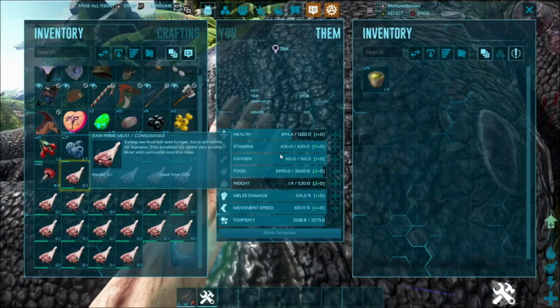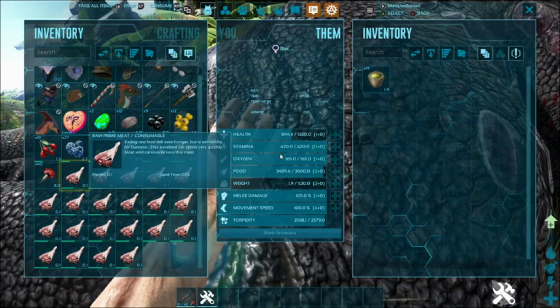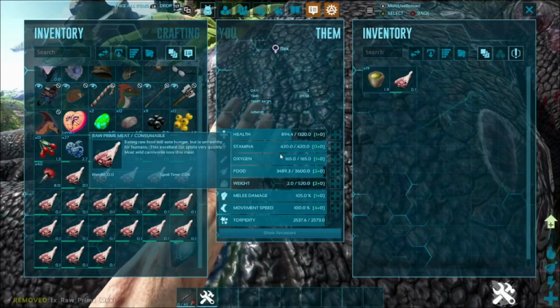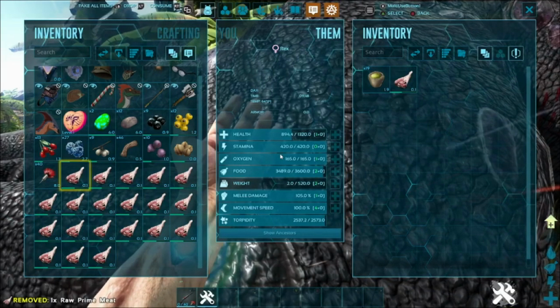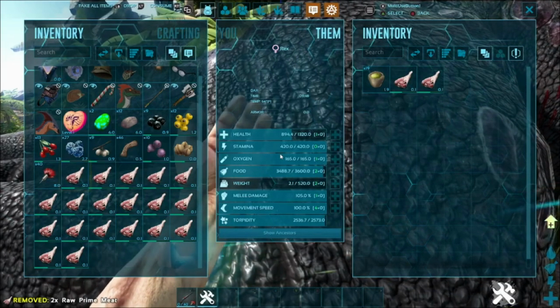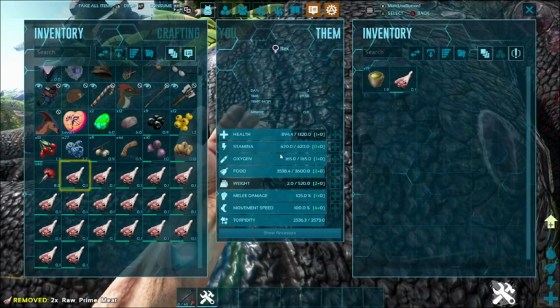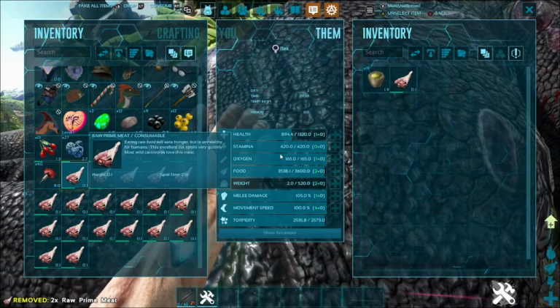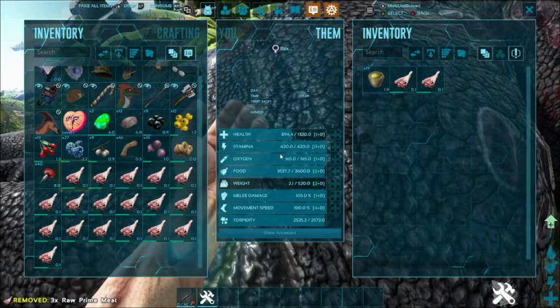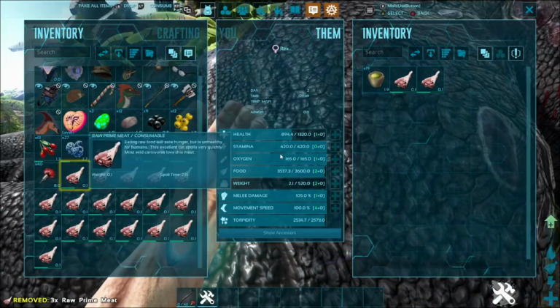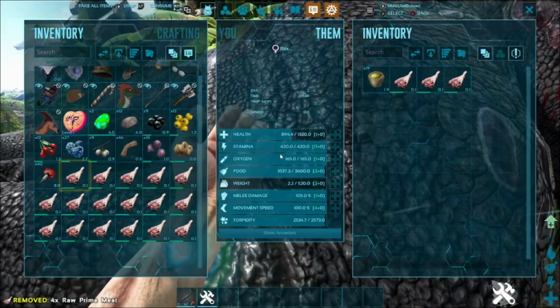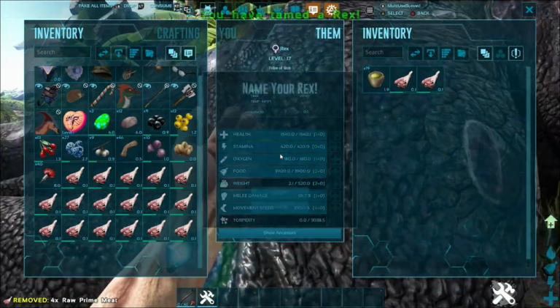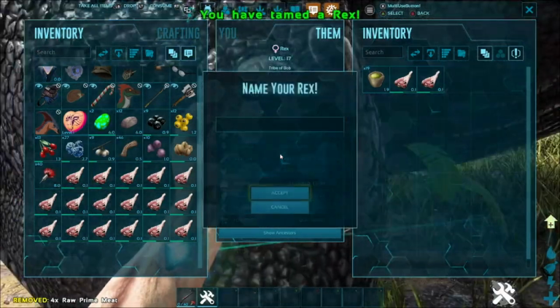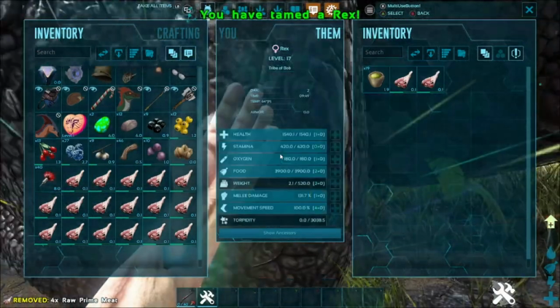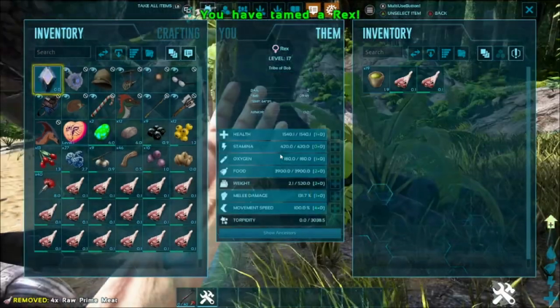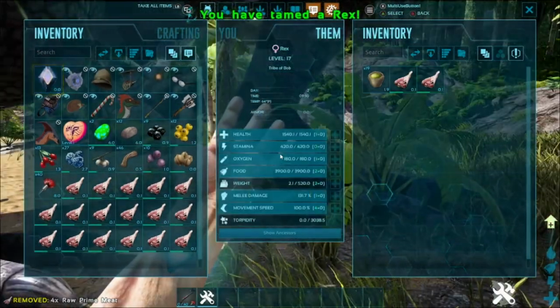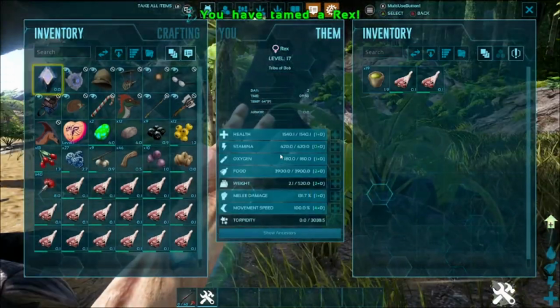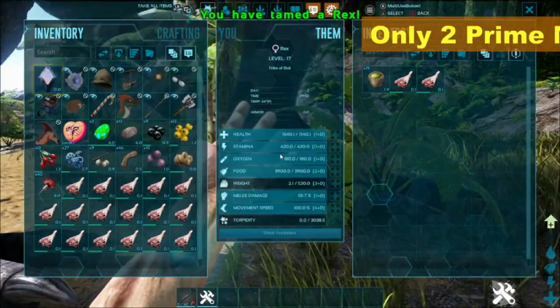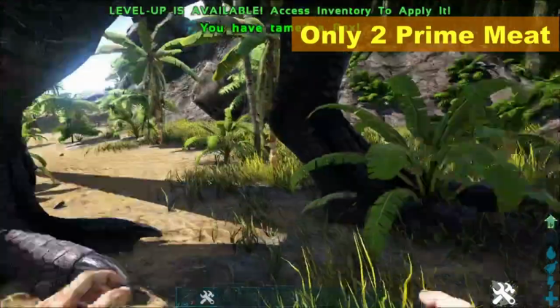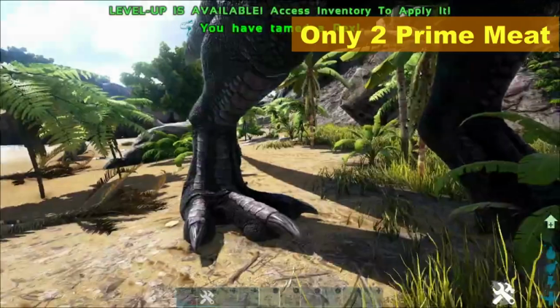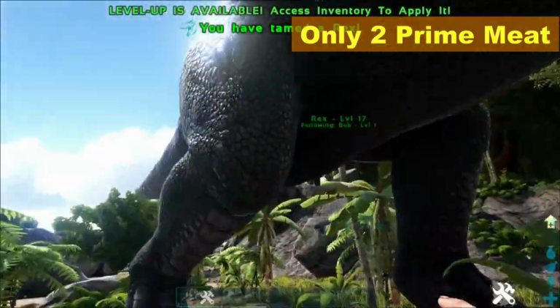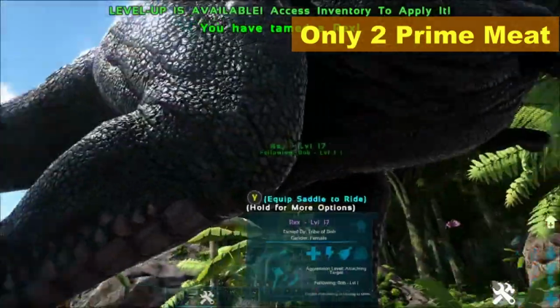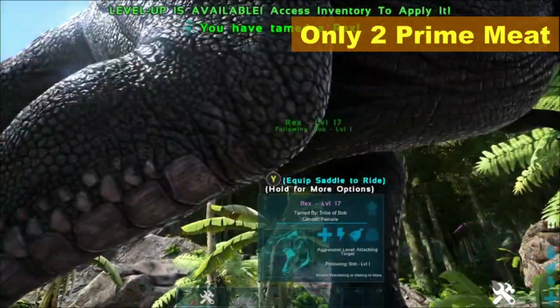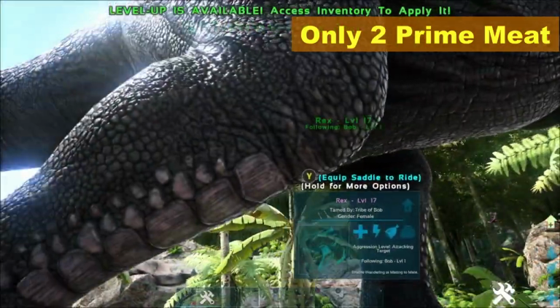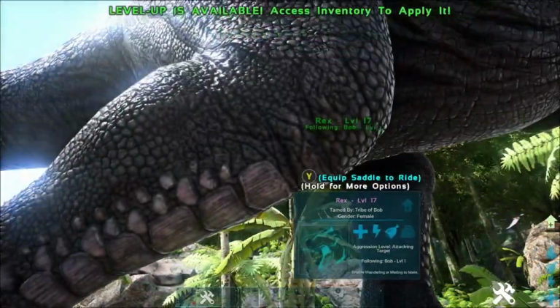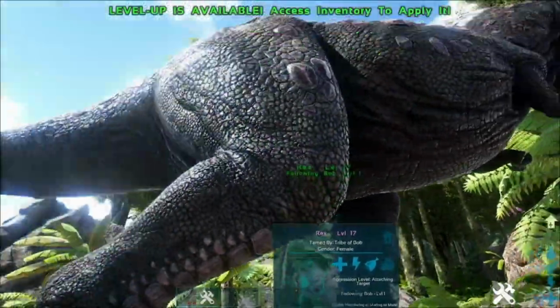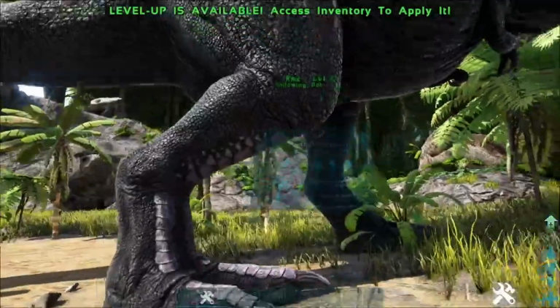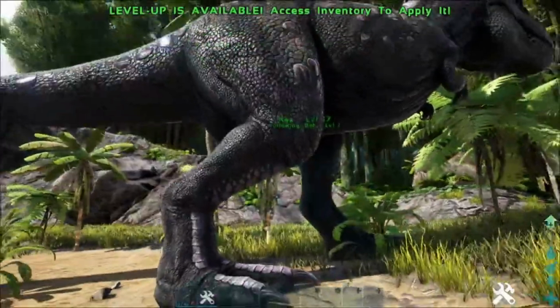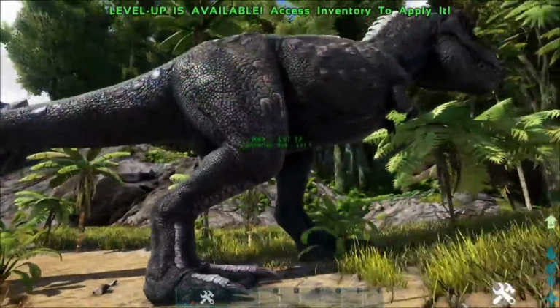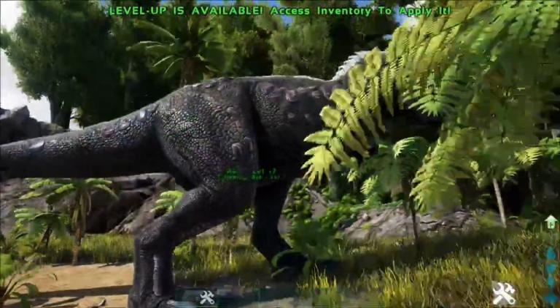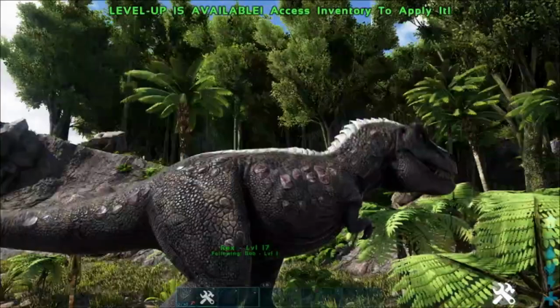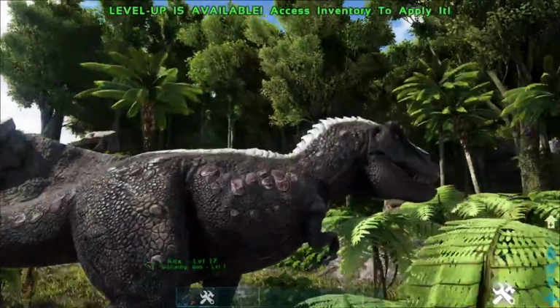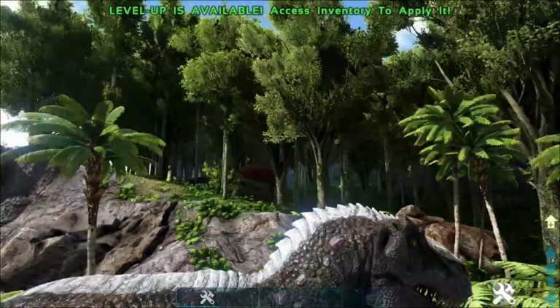As I add meat into its inventory, it only took a couple pieces there. With a couple pieces of prime meat — I think 2 at 8 — that's all it took.